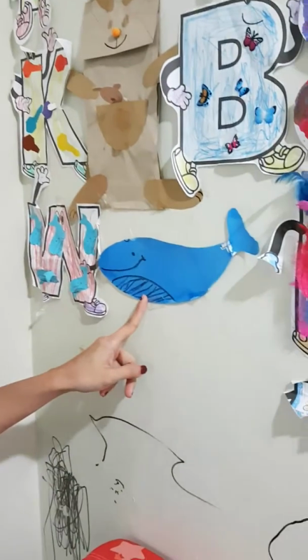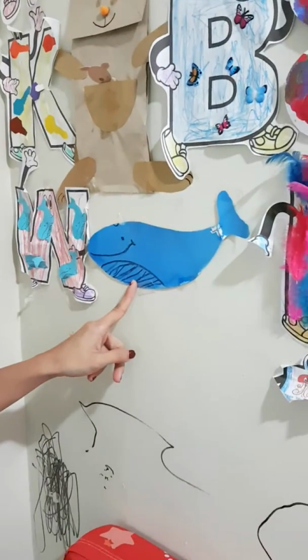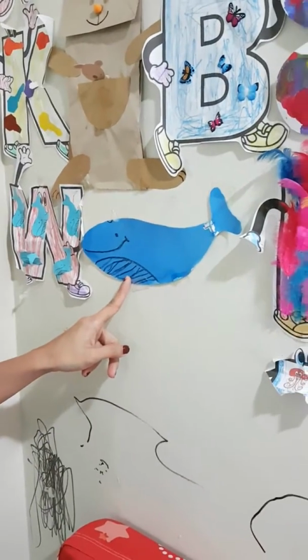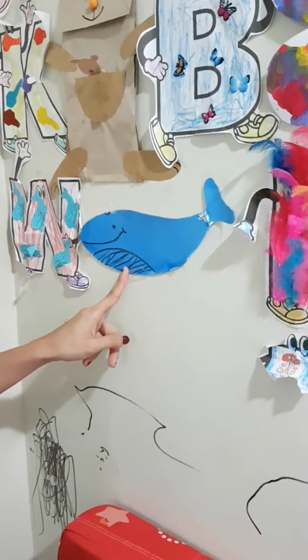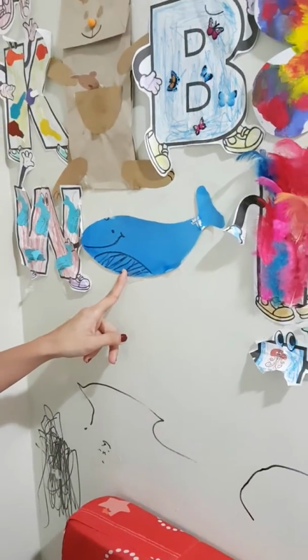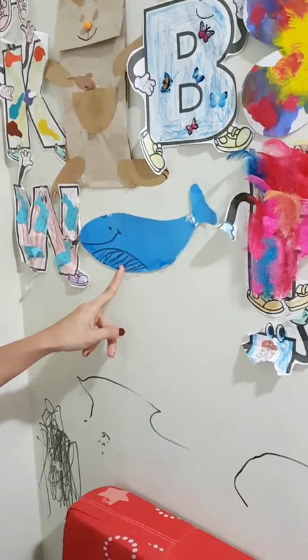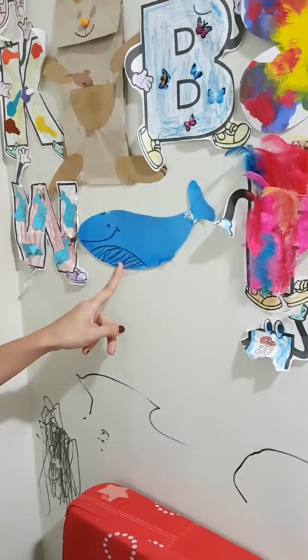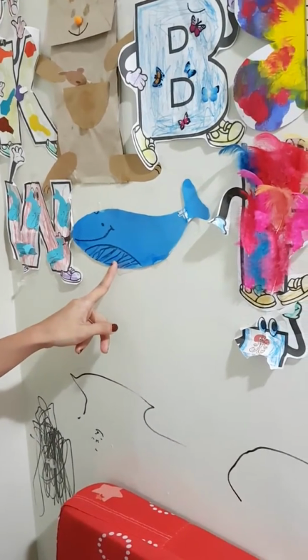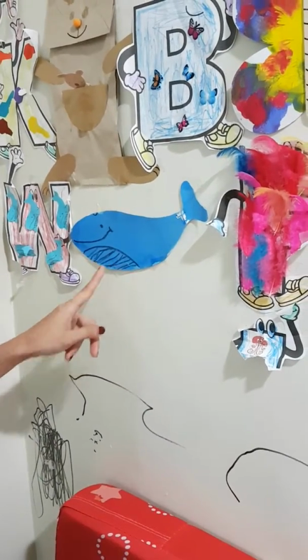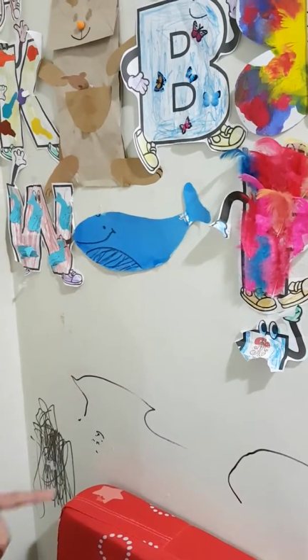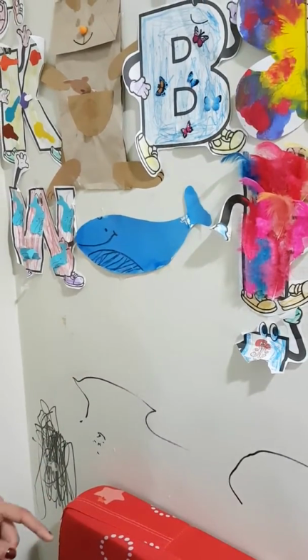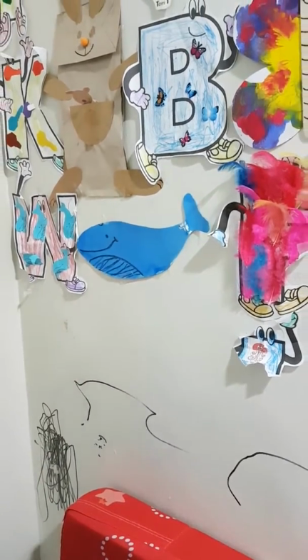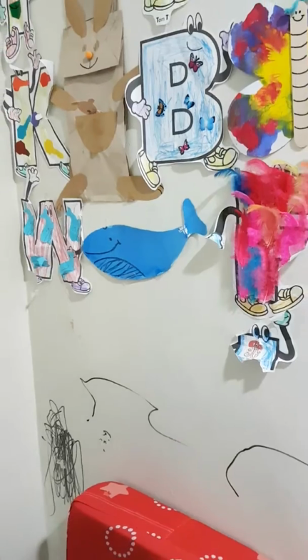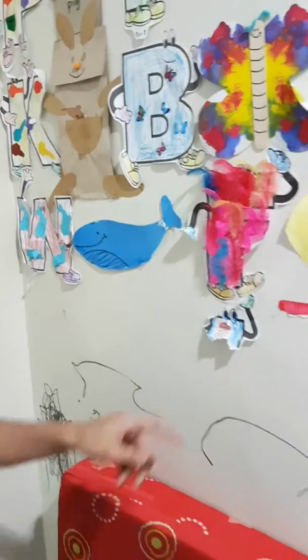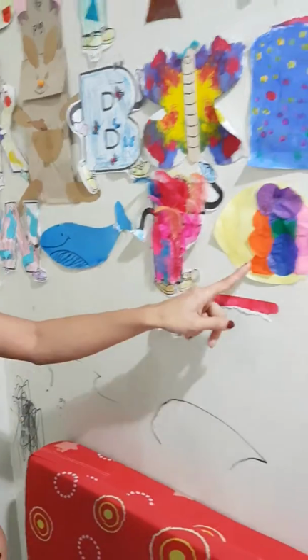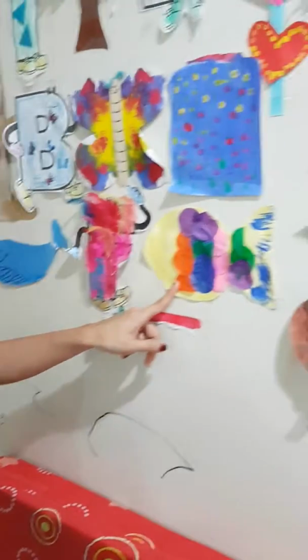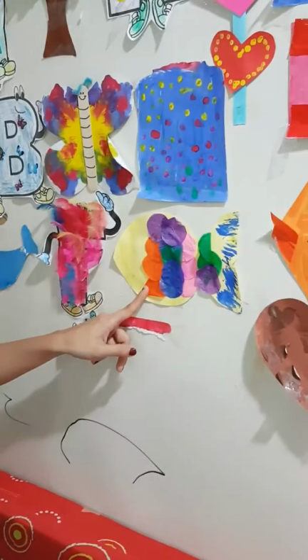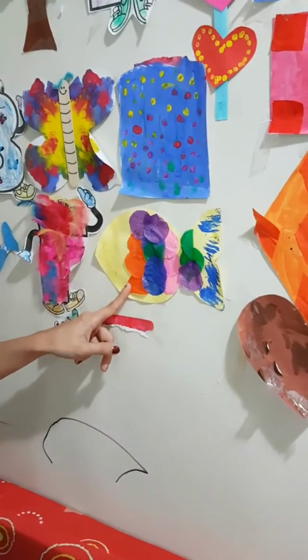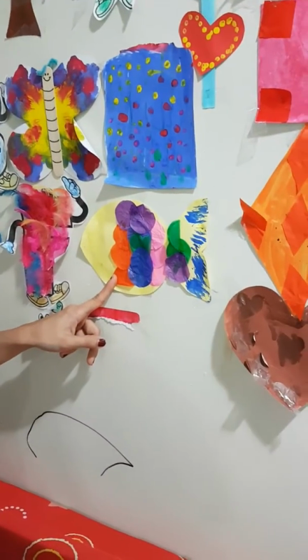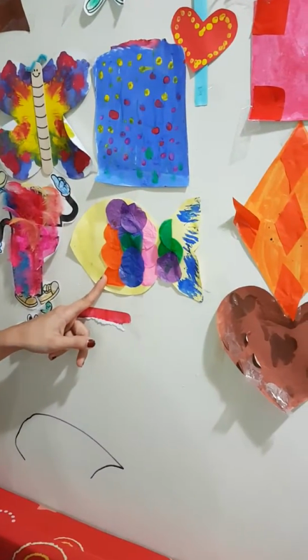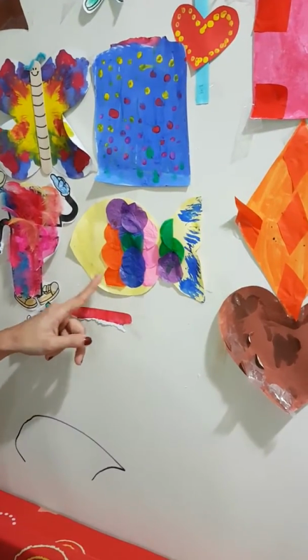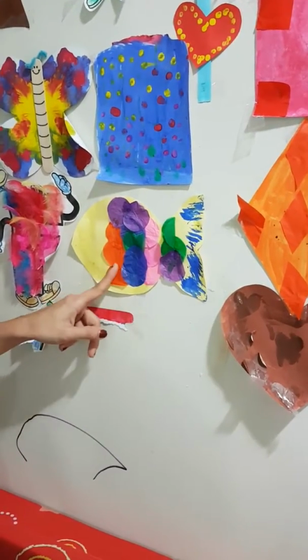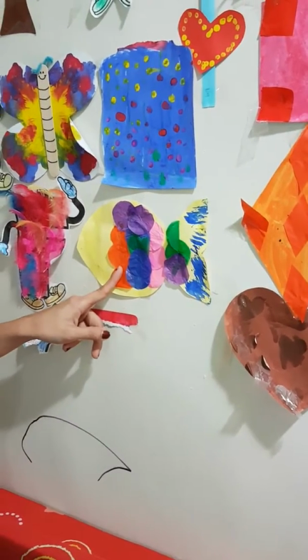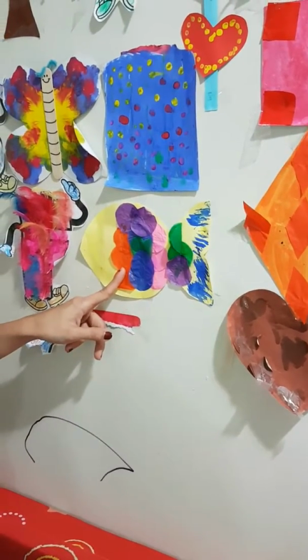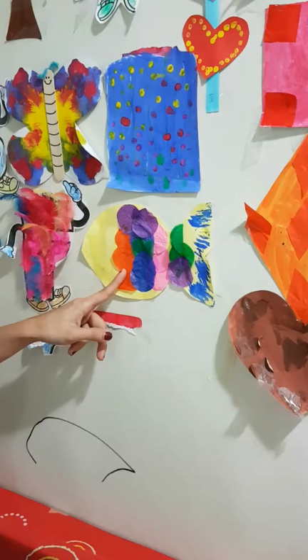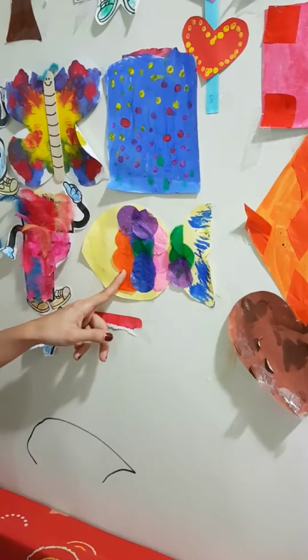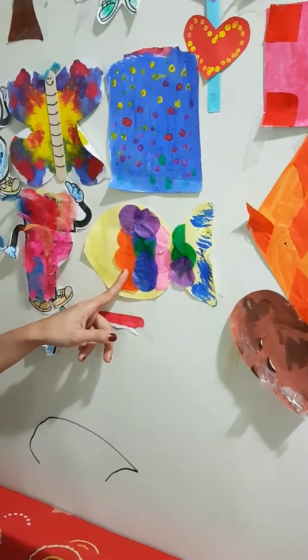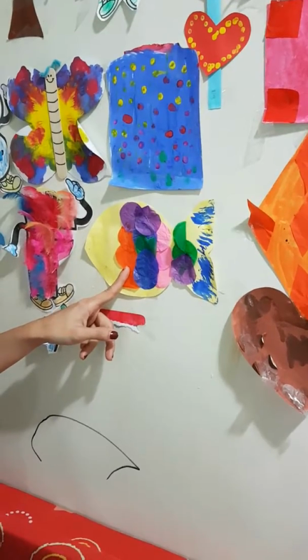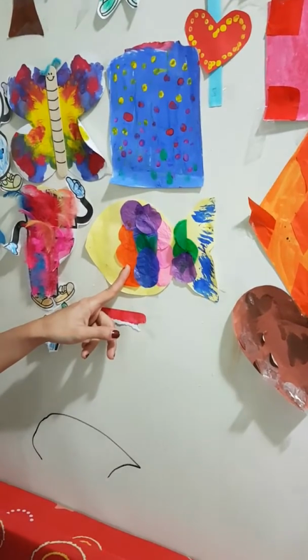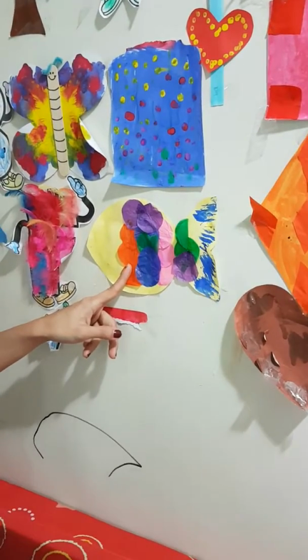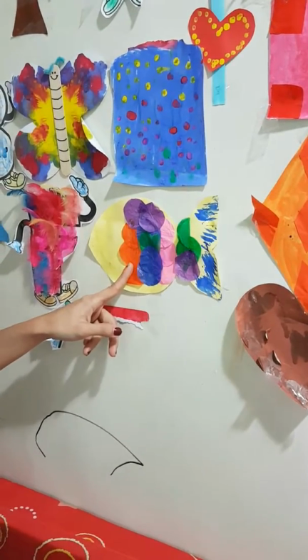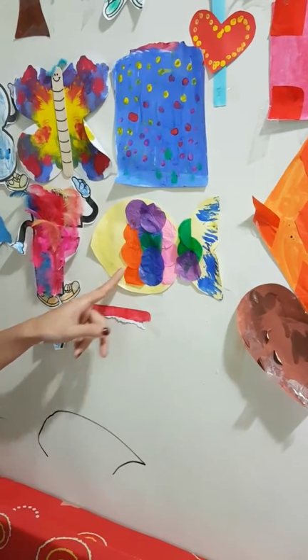No! That's a whale! Whale! This one! F is for? Fish! Fish!